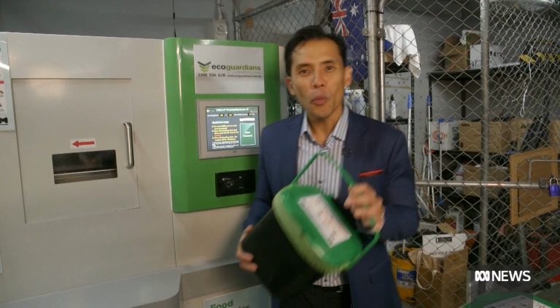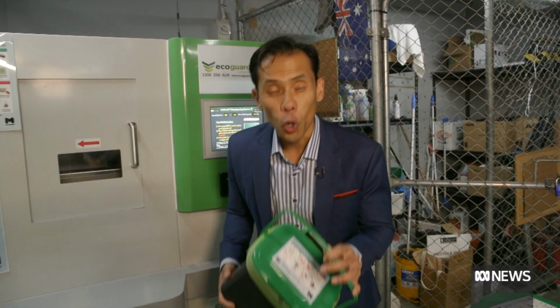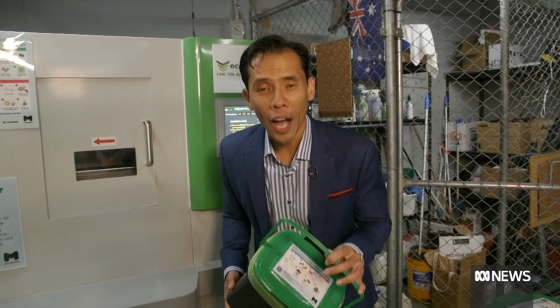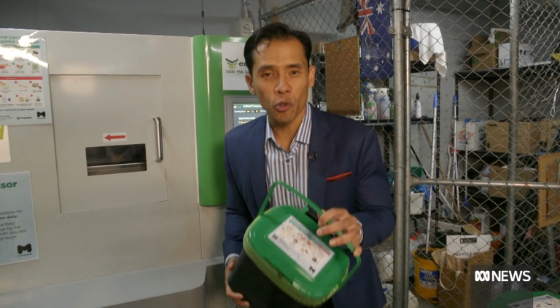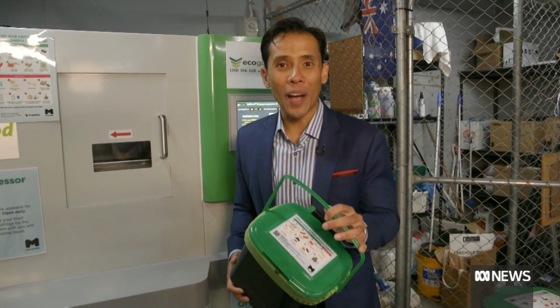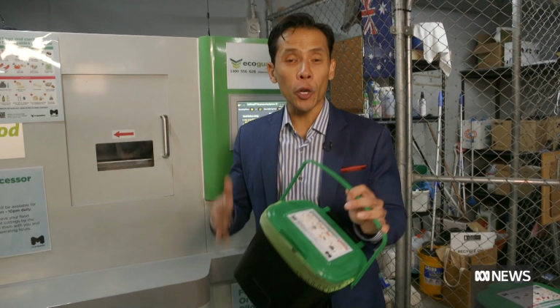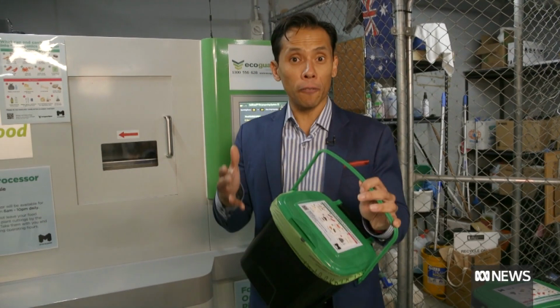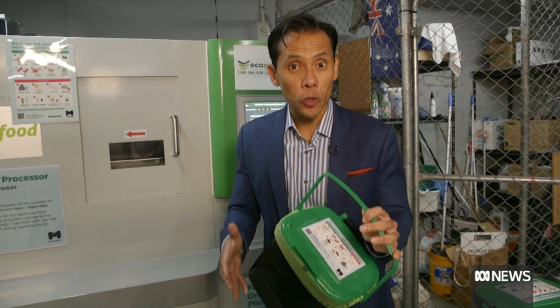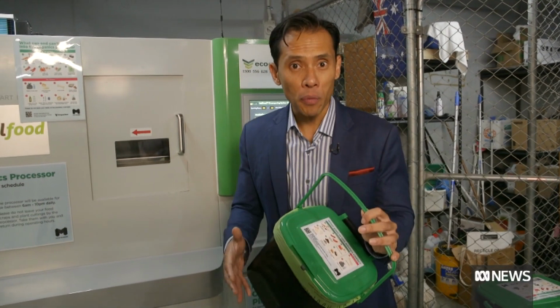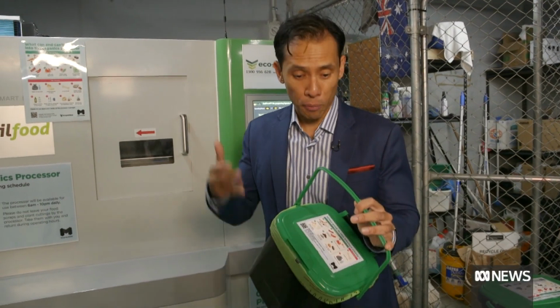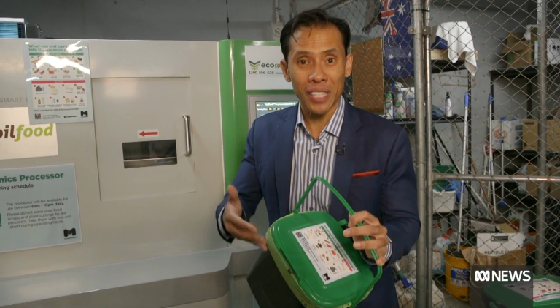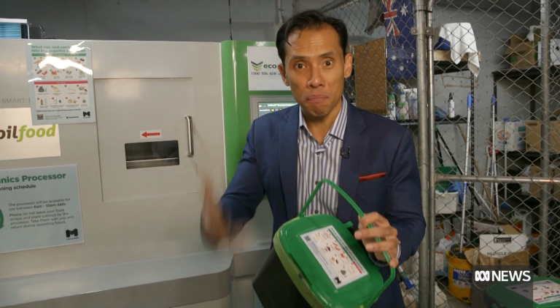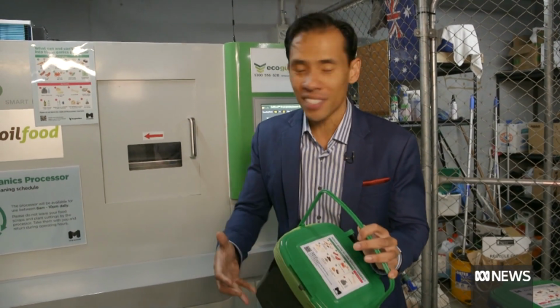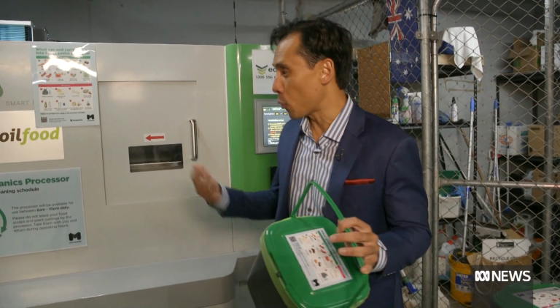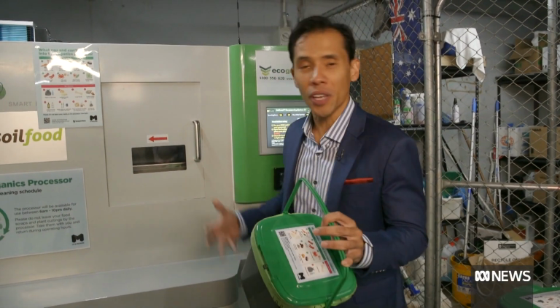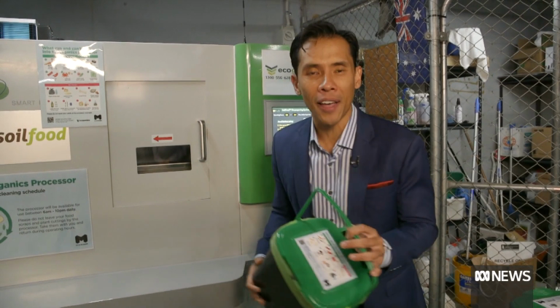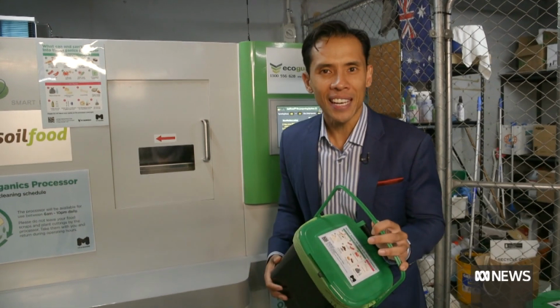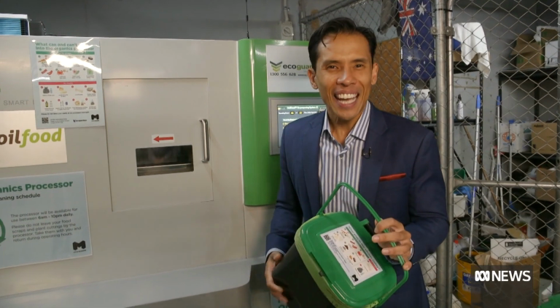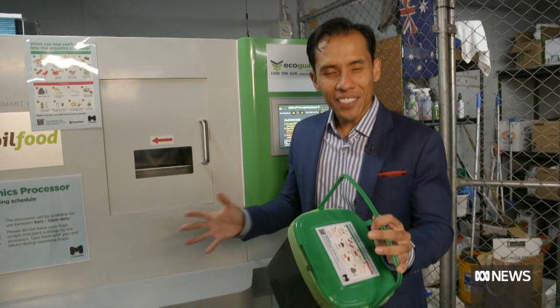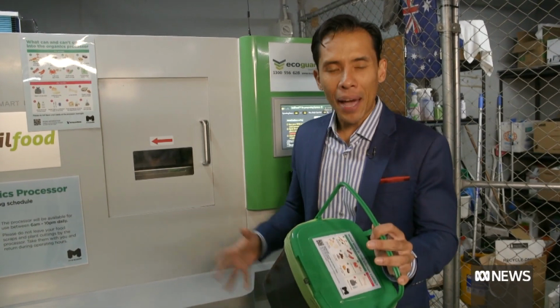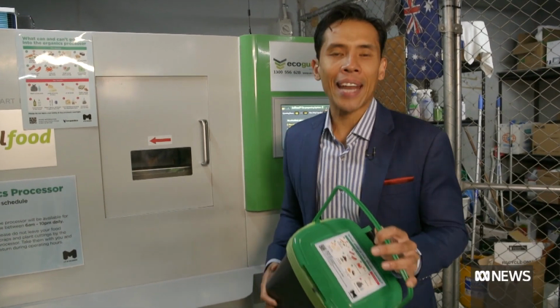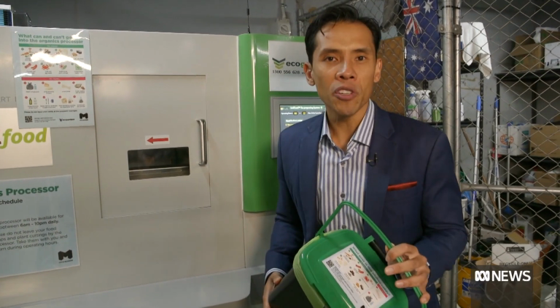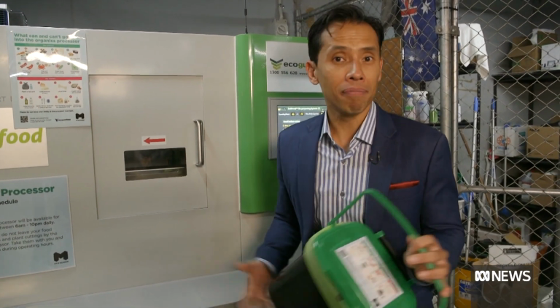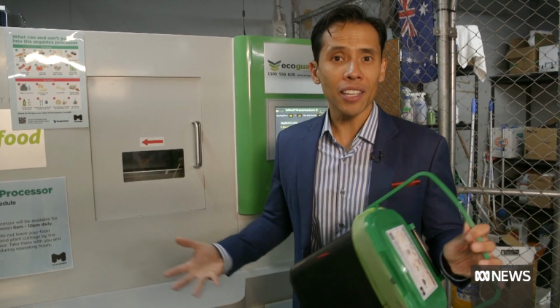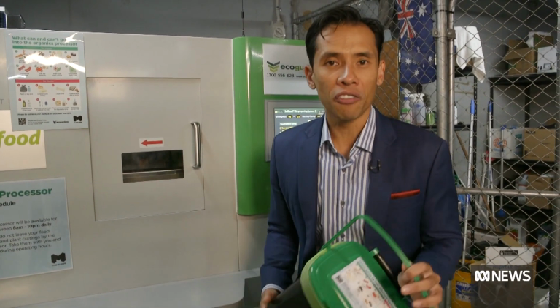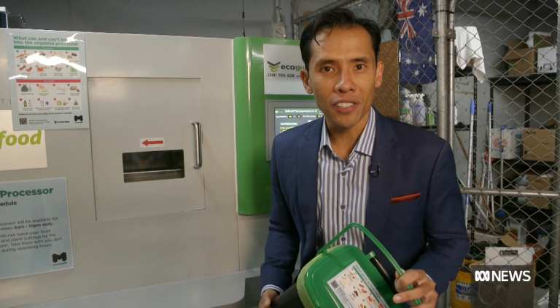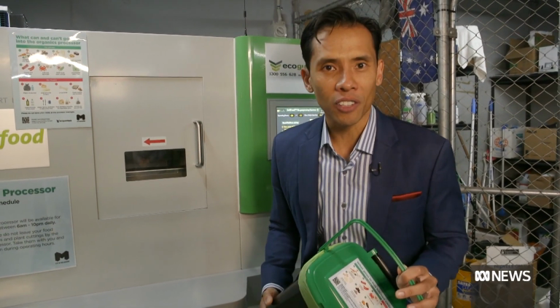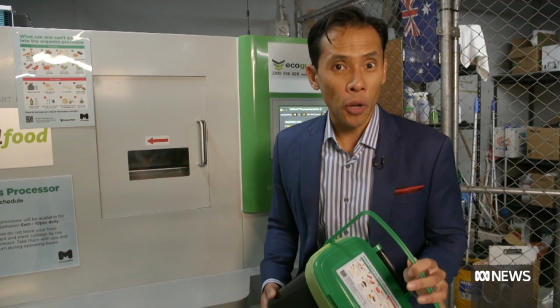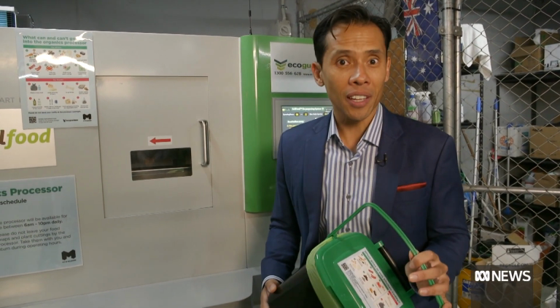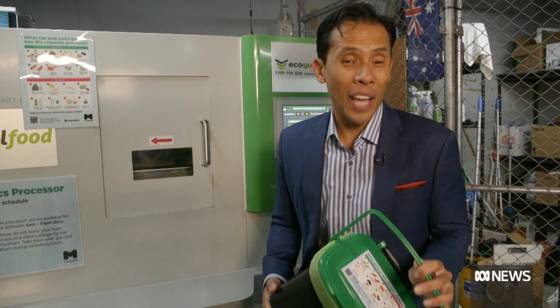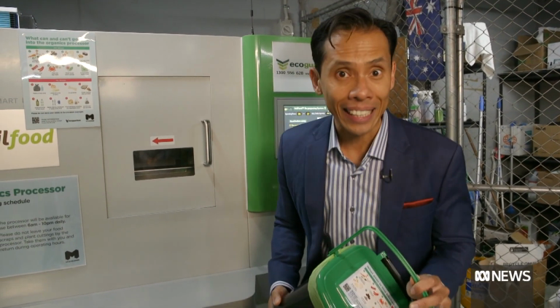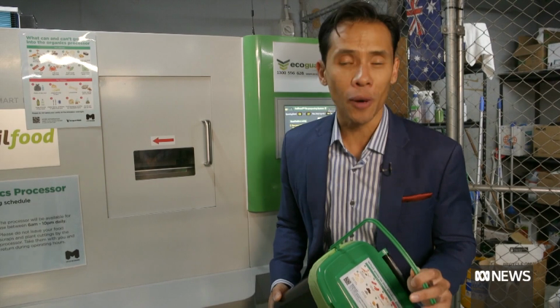Almost all kinds of green waste including food scraps like proteins and meats can be processed by this. It does take about eight hours, but that is a lot faster than composting does organically anyway.